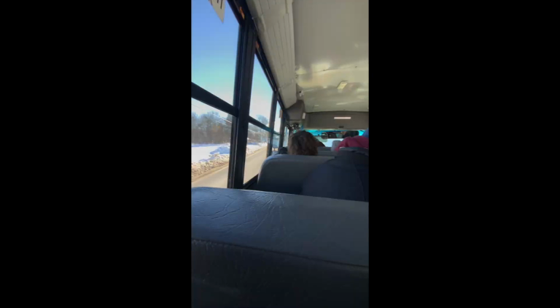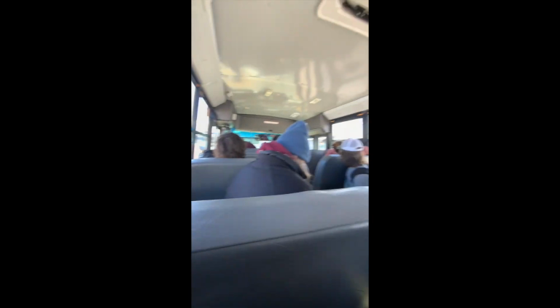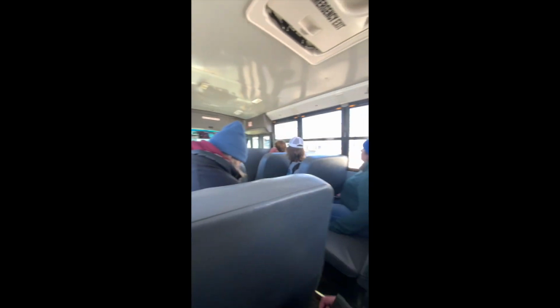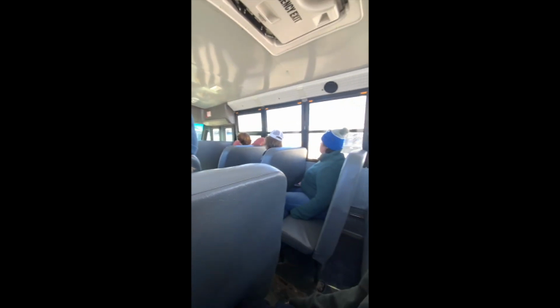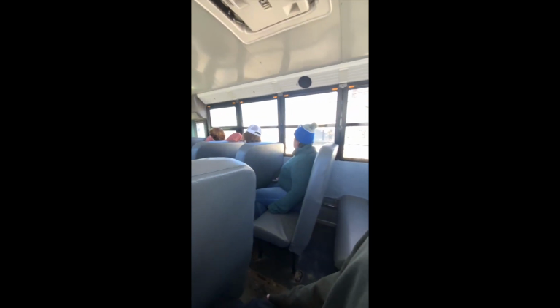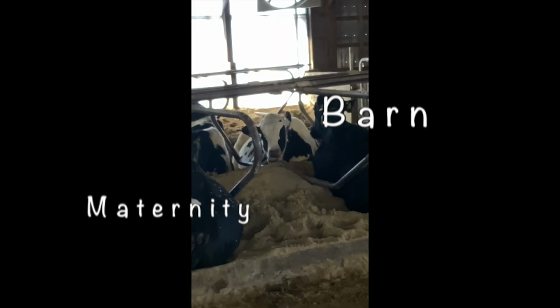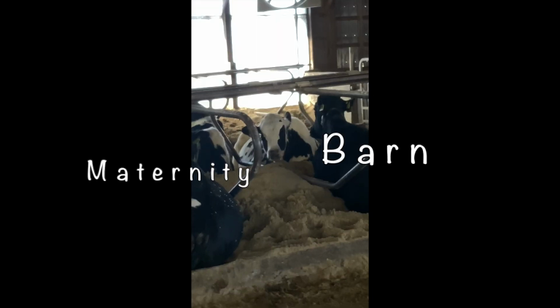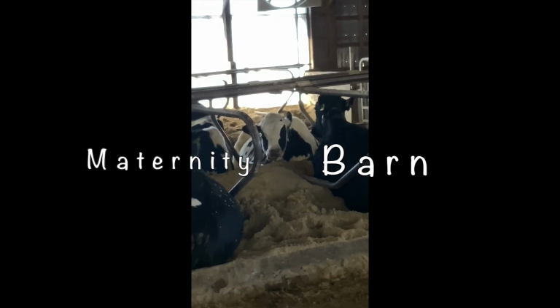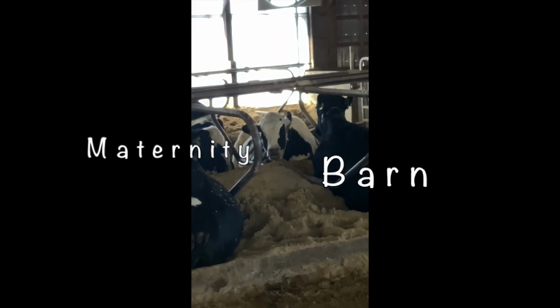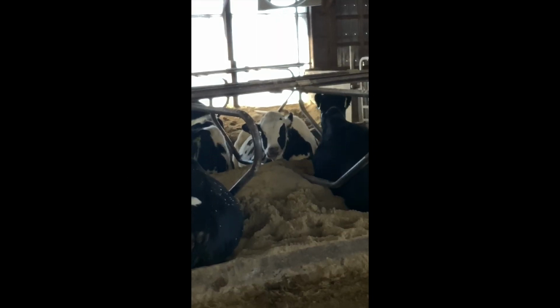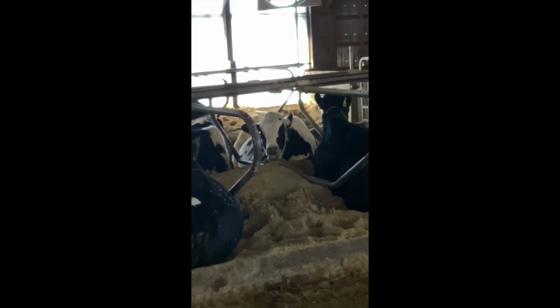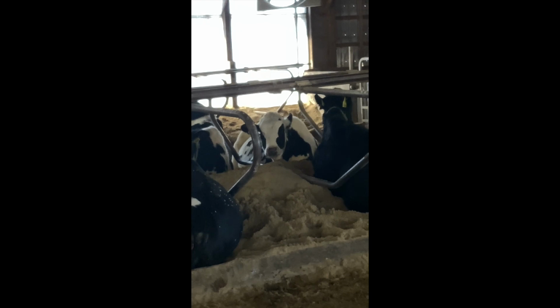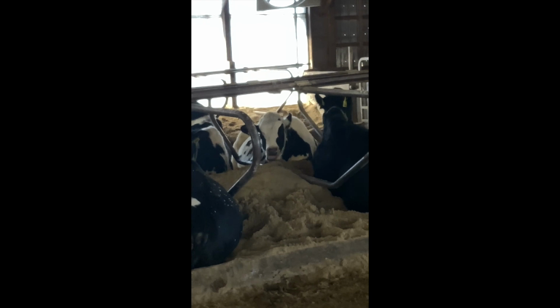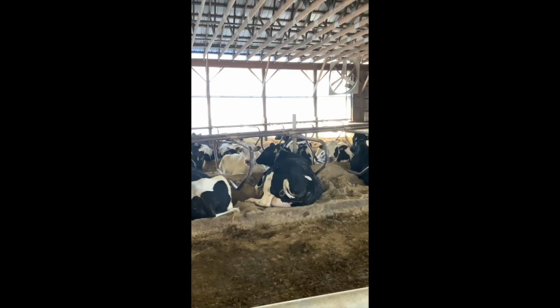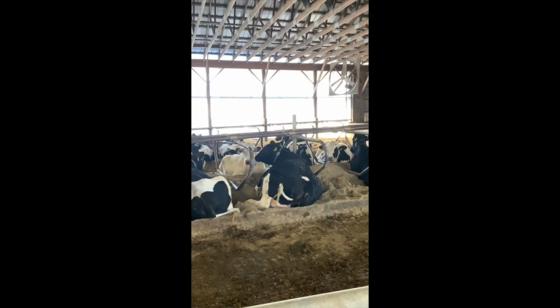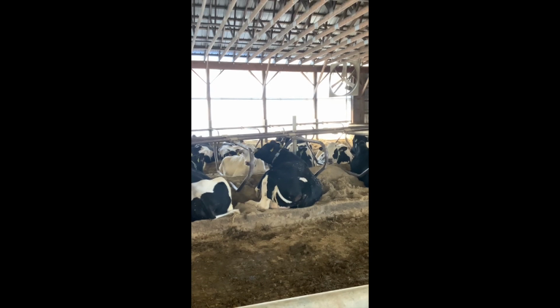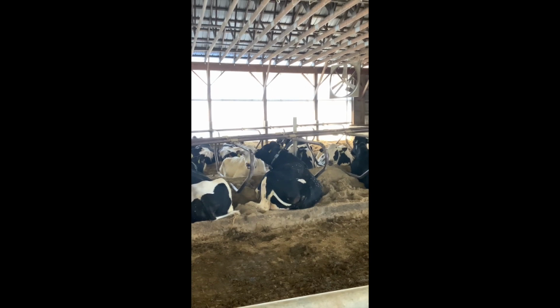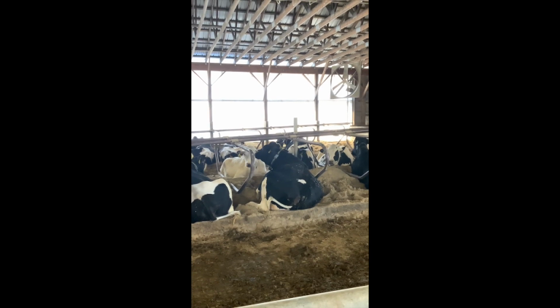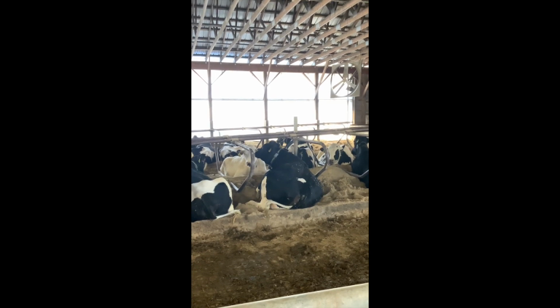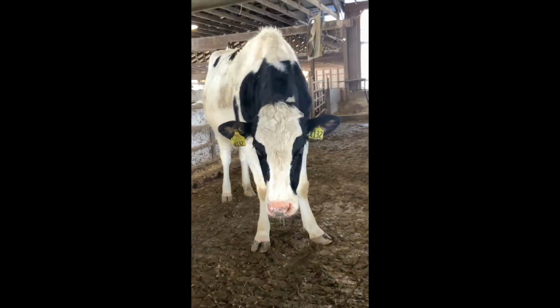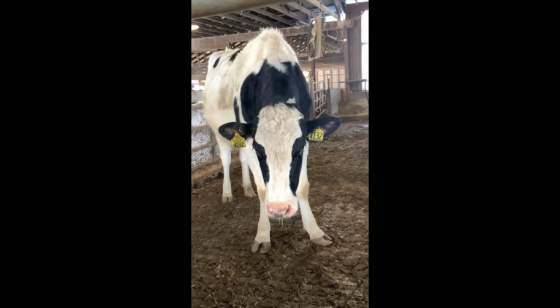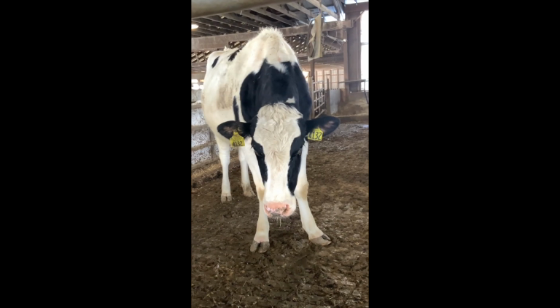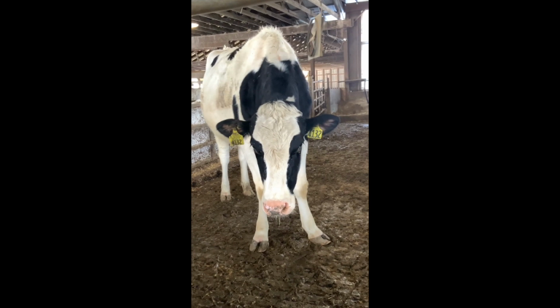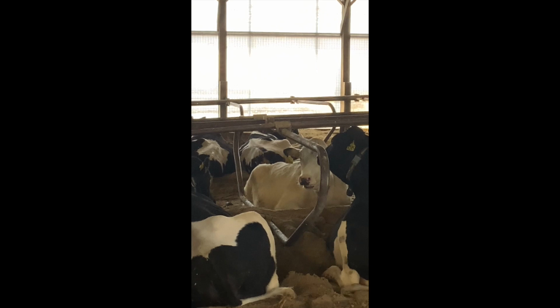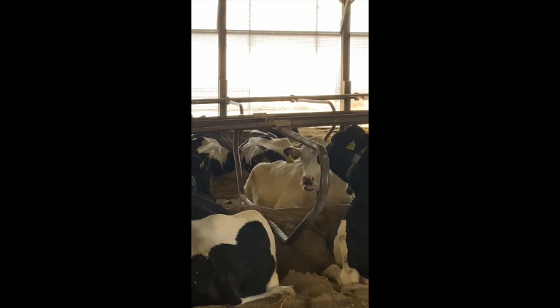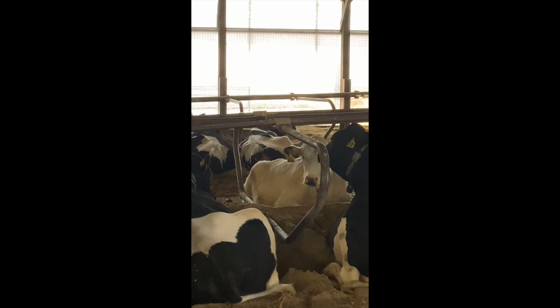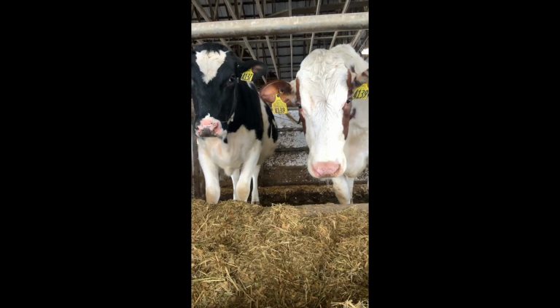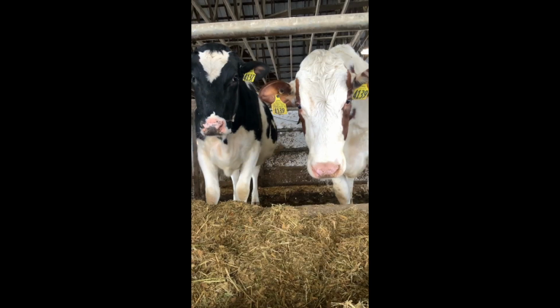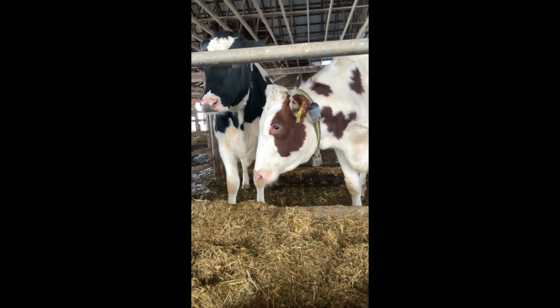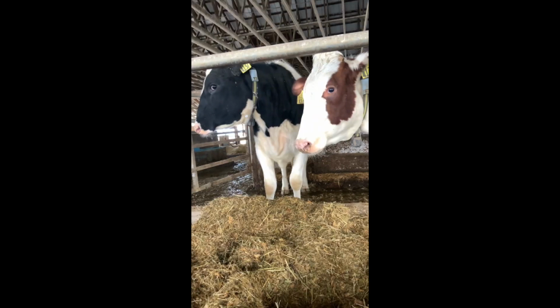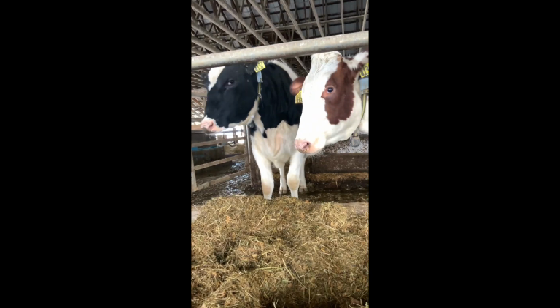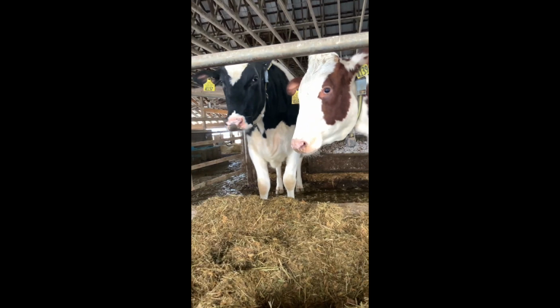We took a ride up to meet the maternity cows. These cows are expecting soon and stay in a quiet environment to reduce stress. These two are most likely bonded and will stay that way.